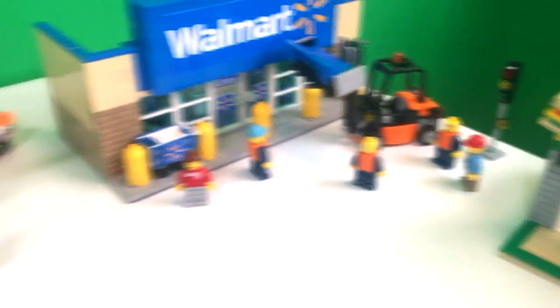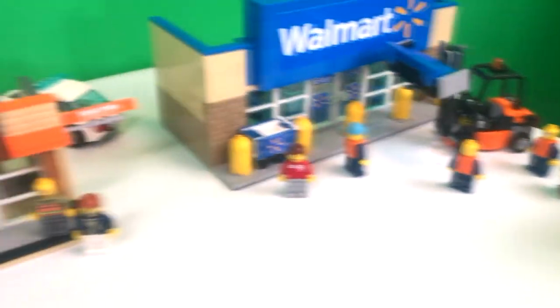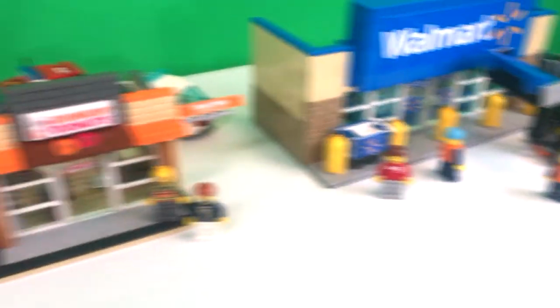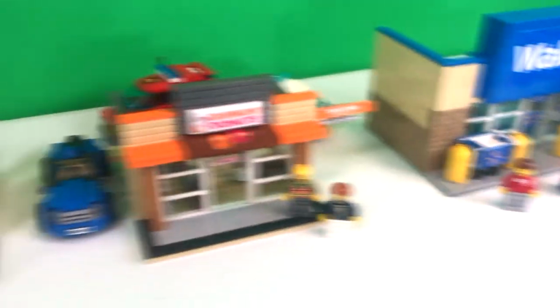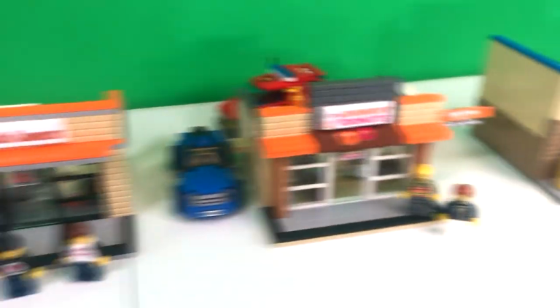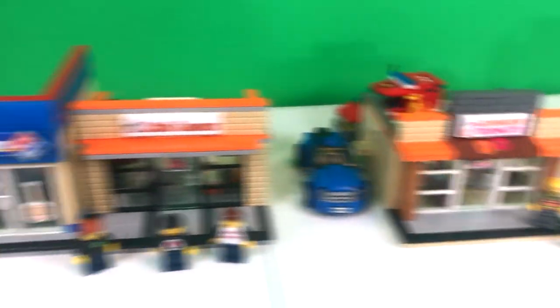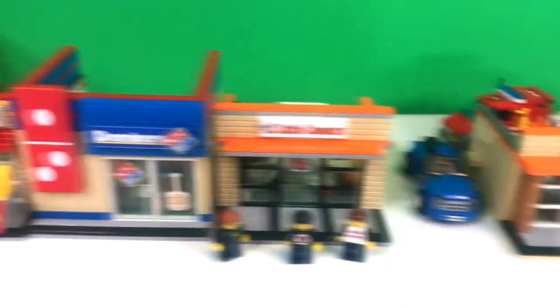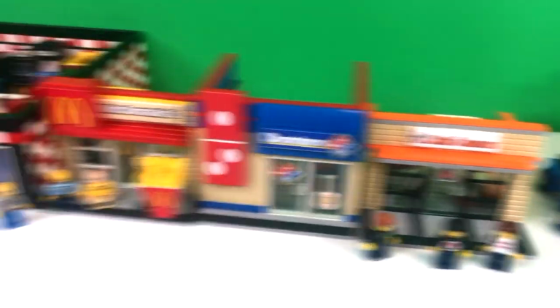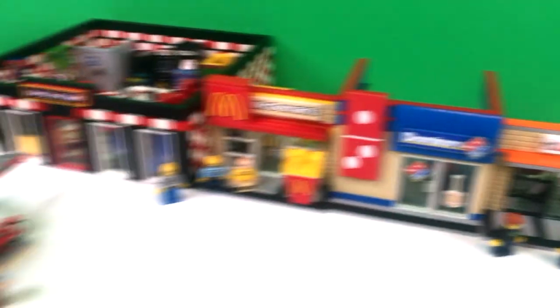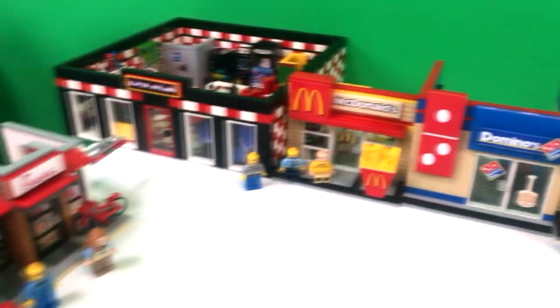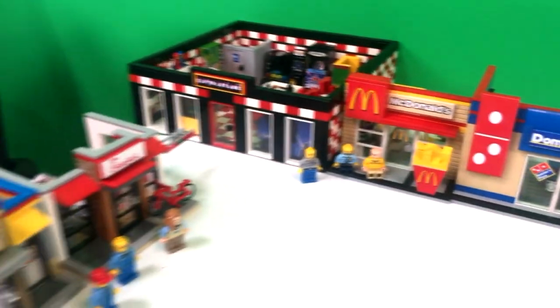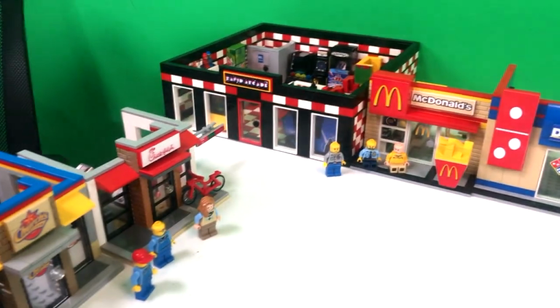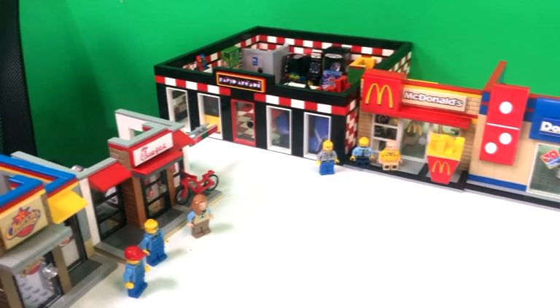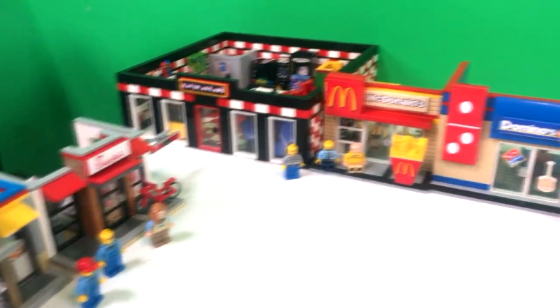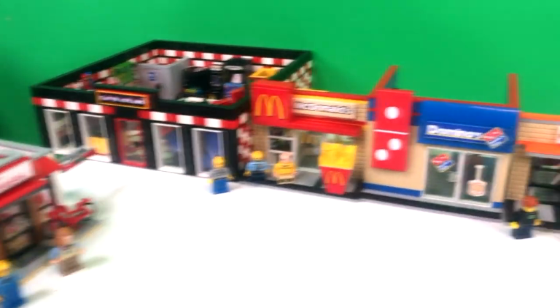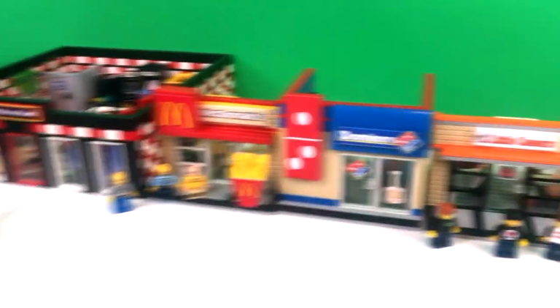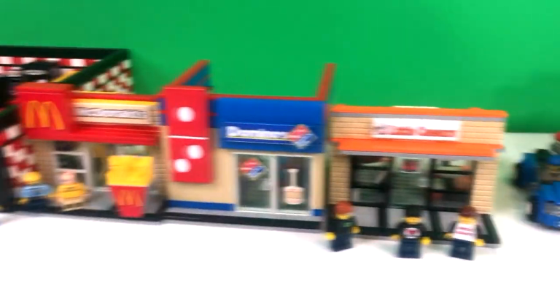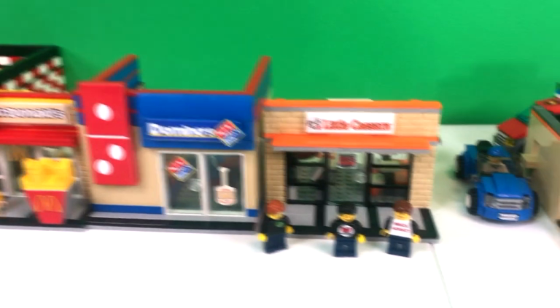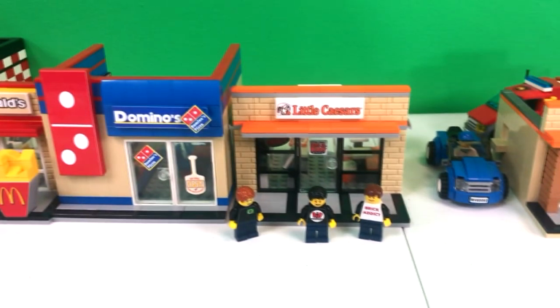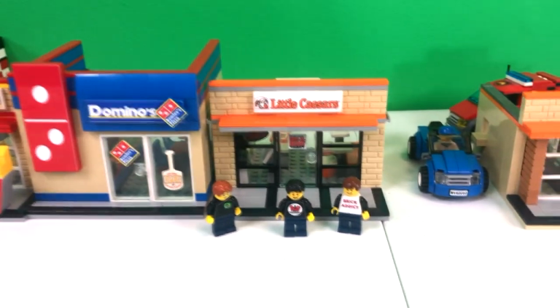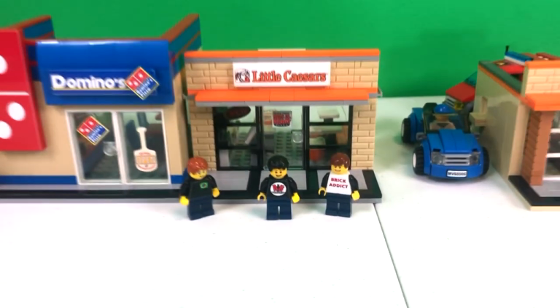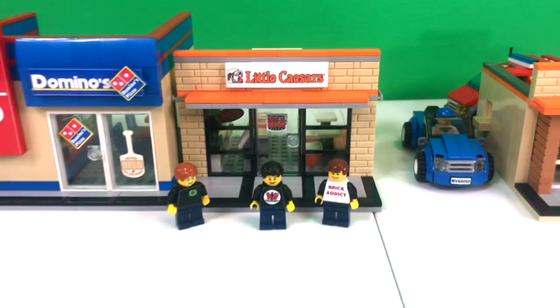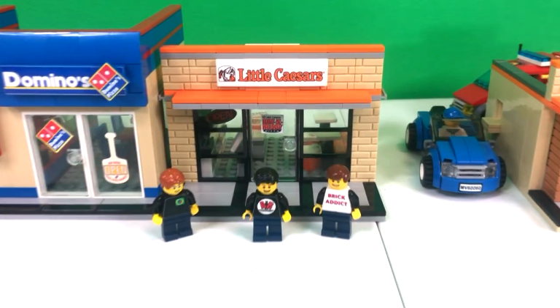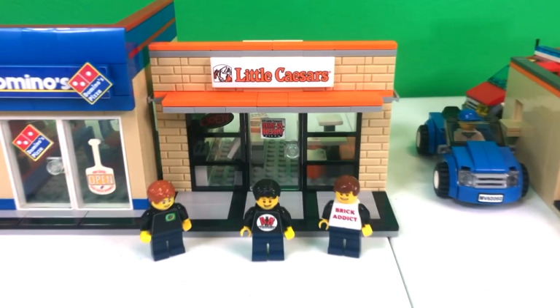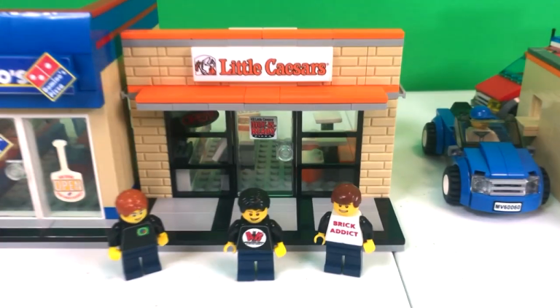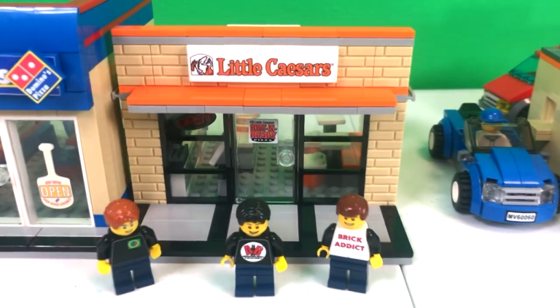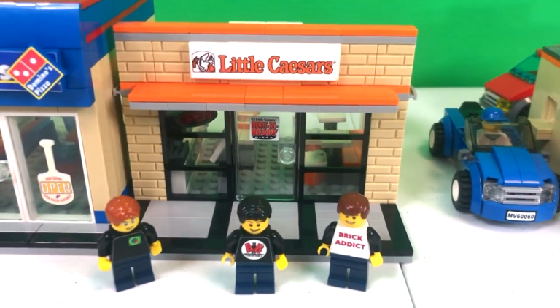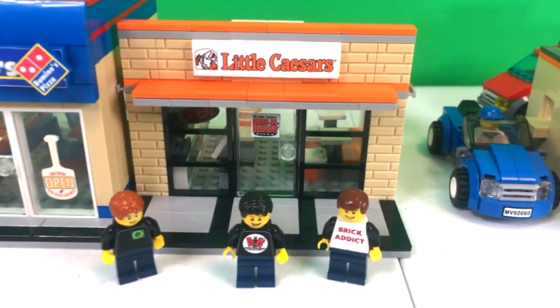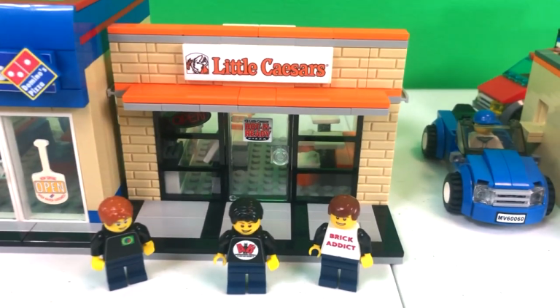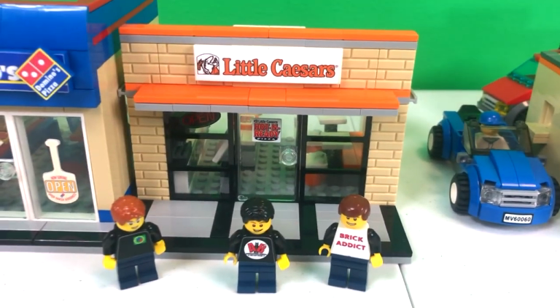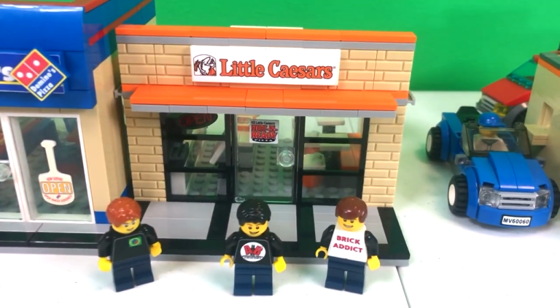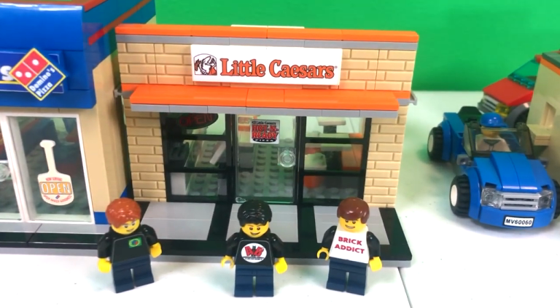Brick Addicts, LEGO lovers, friends from all over the world — I'm back today to bring you Little Caesars.